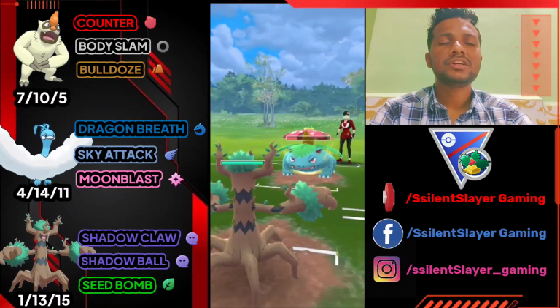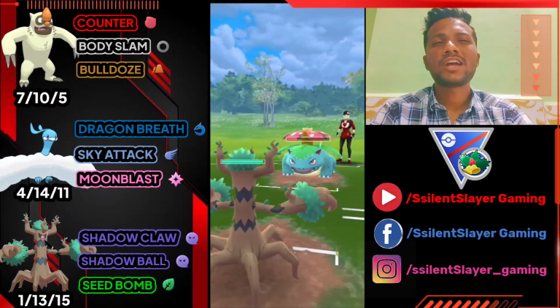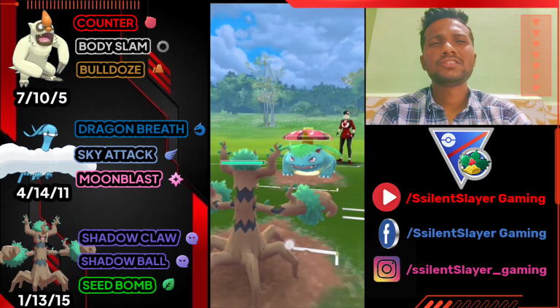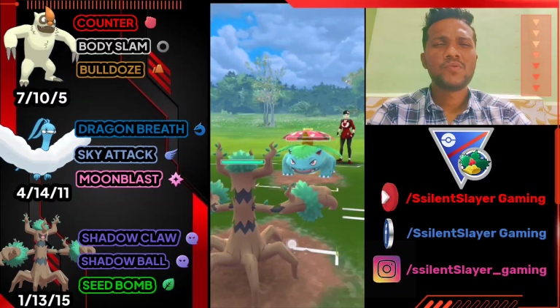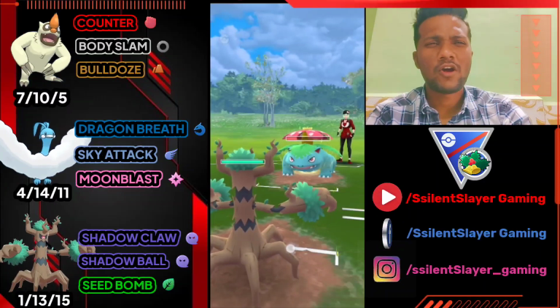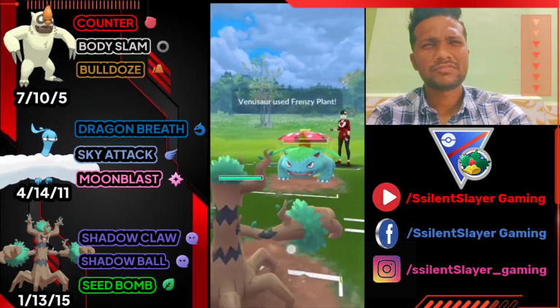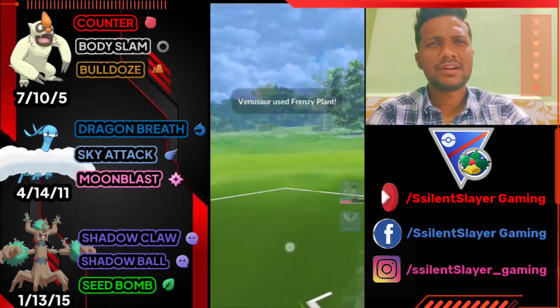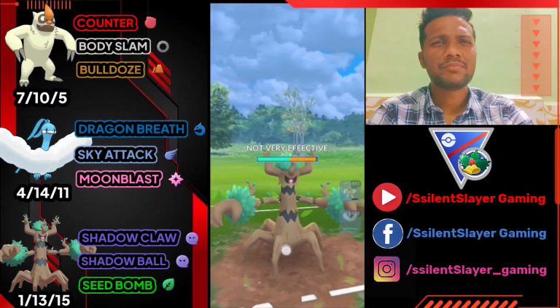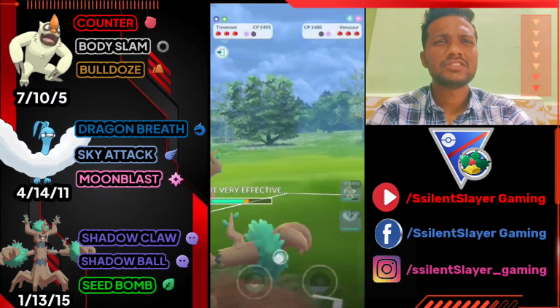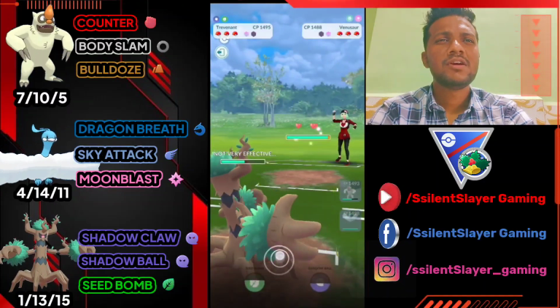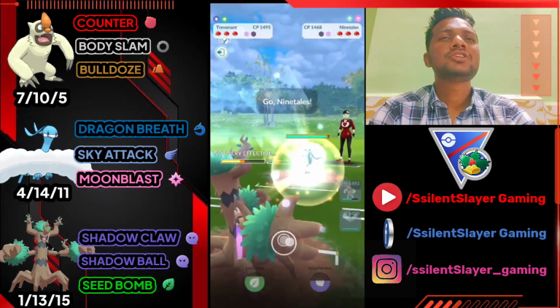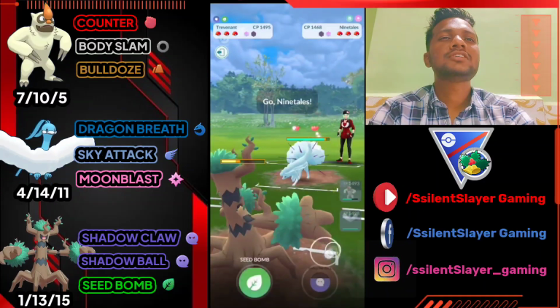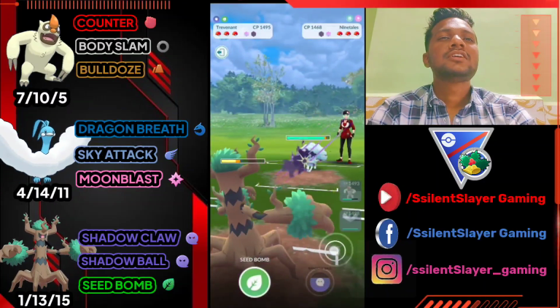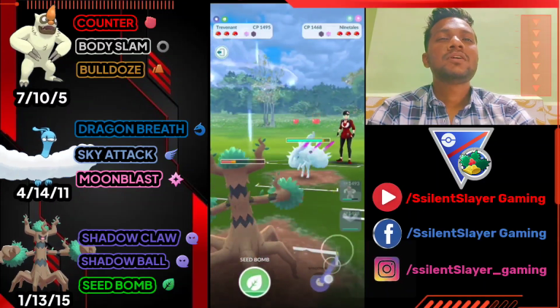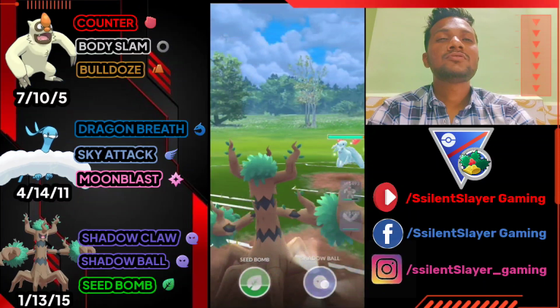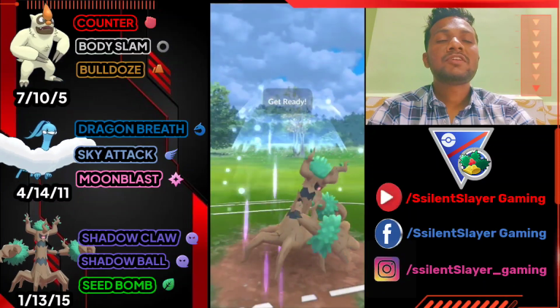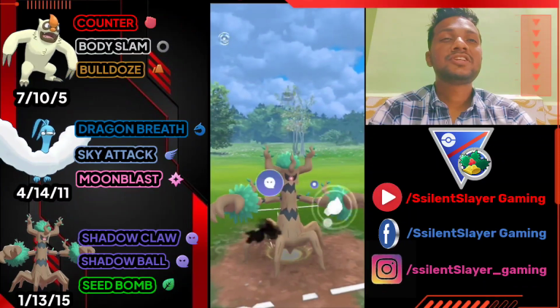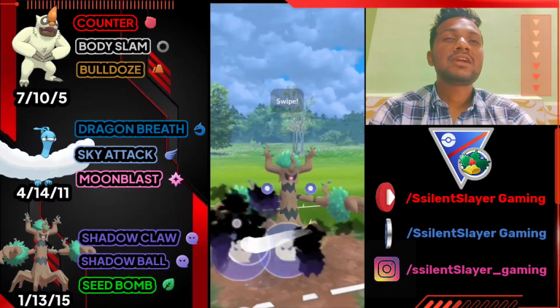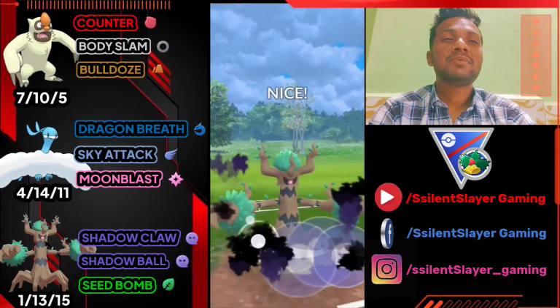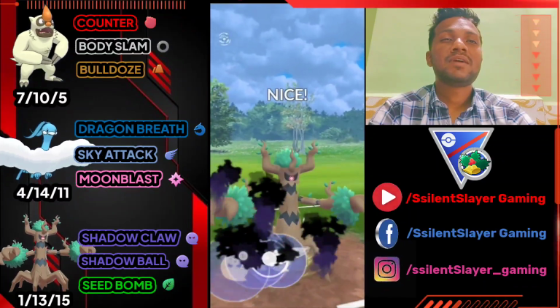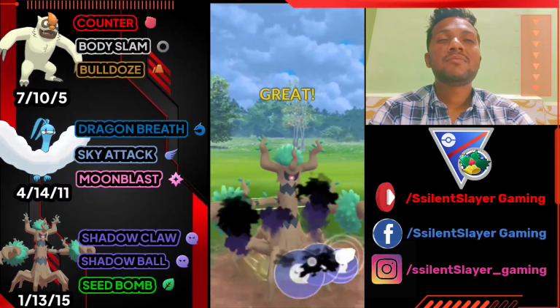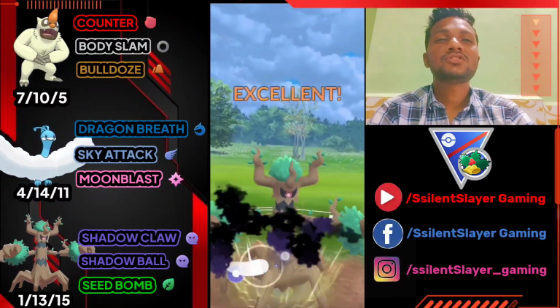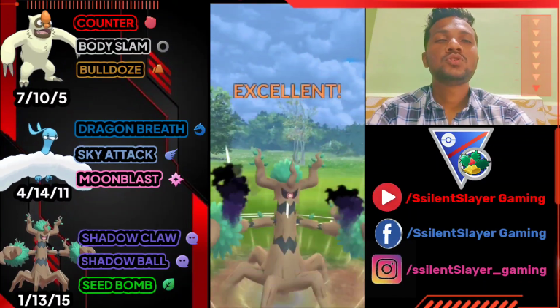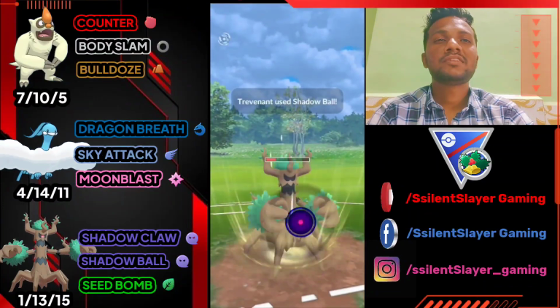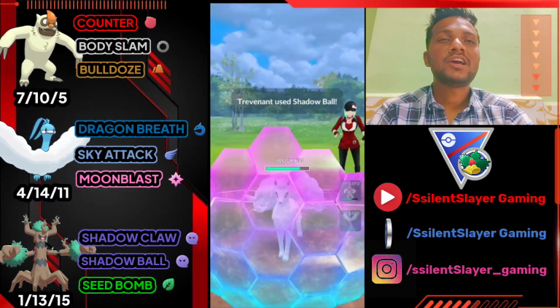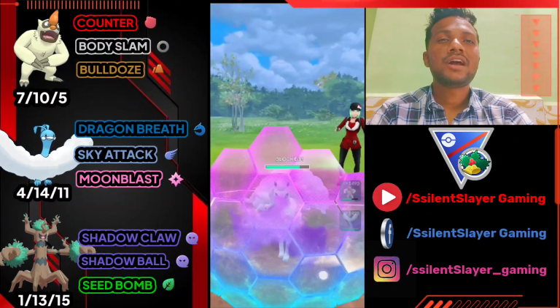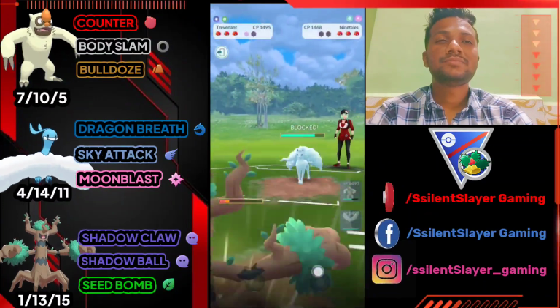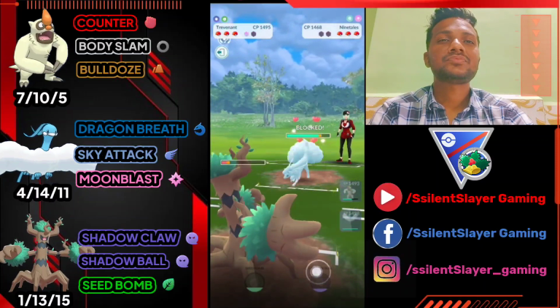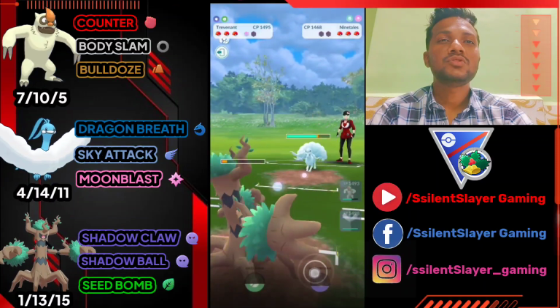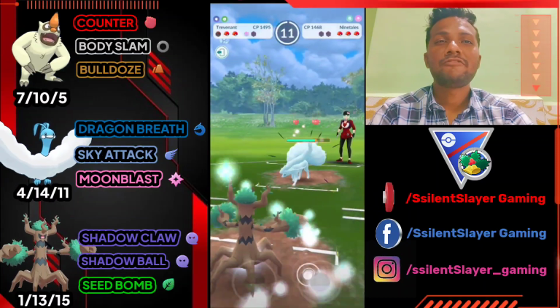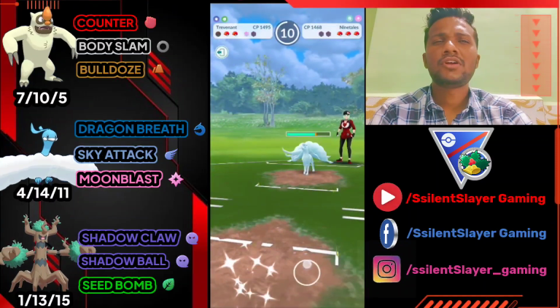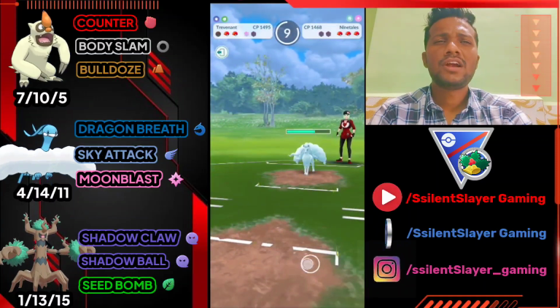Trying to catch his Frenzy Plant move — yep it's a Frenzy Plant. It's not very effective but still takes out about 40% of my health. Opponent just switched to Alolan Ninetales, so we have to take out Ninetales.